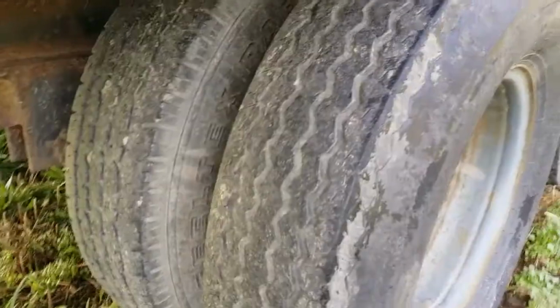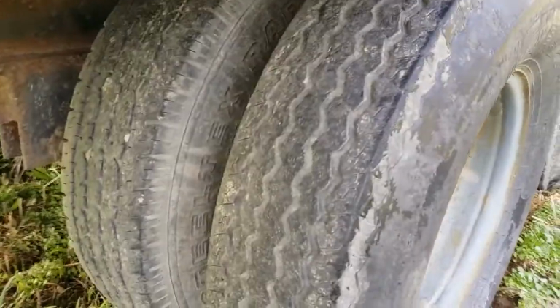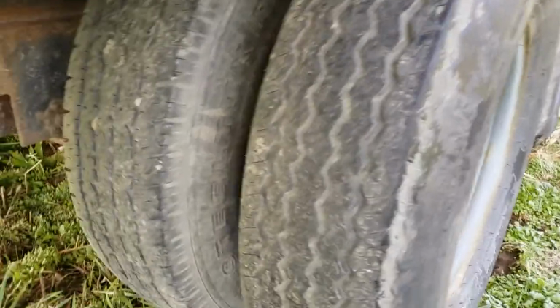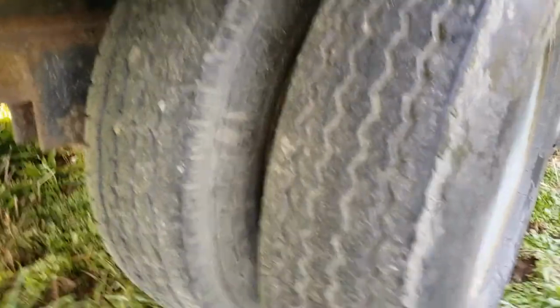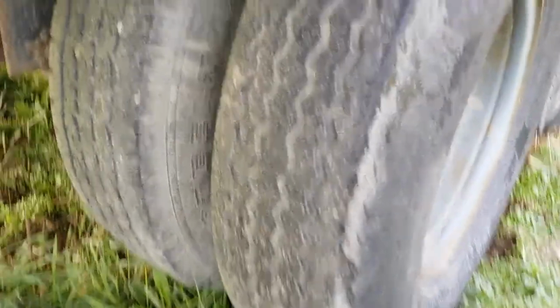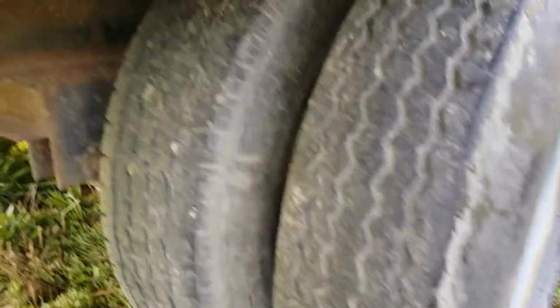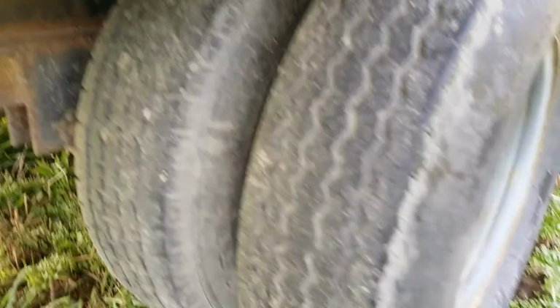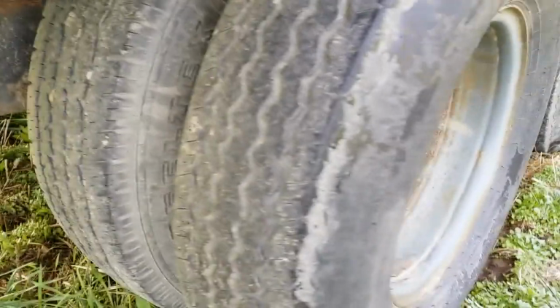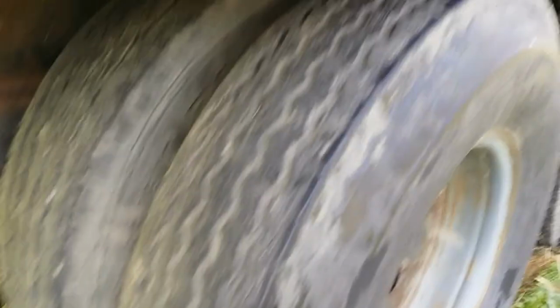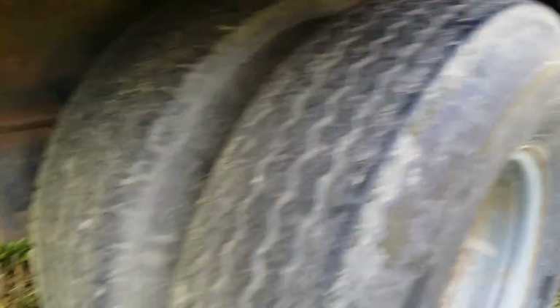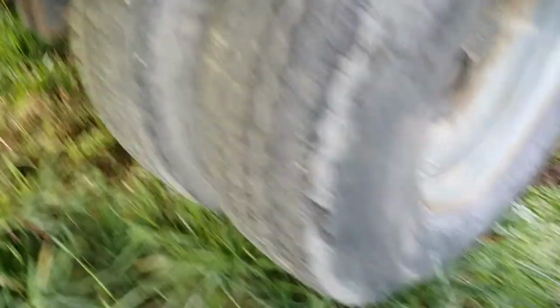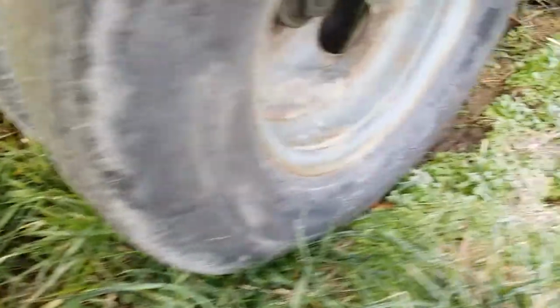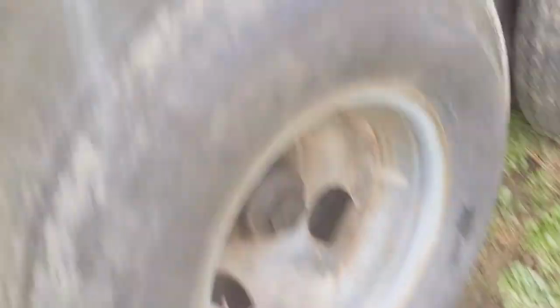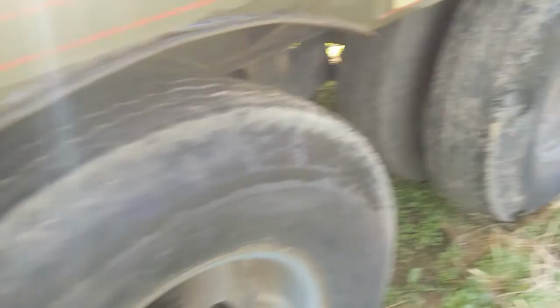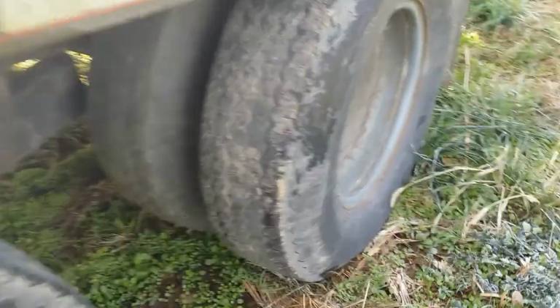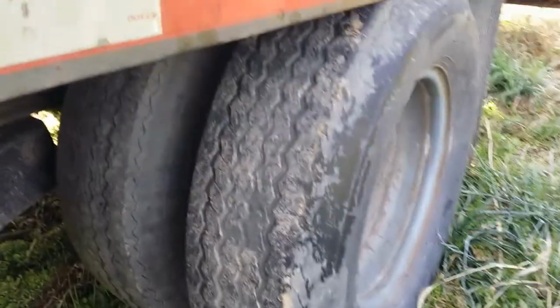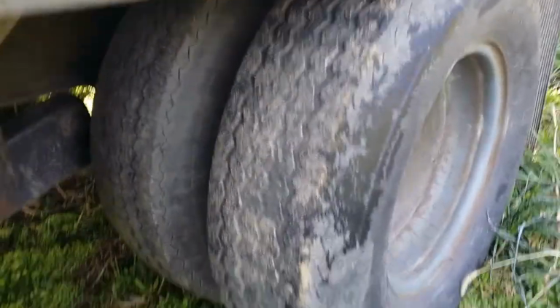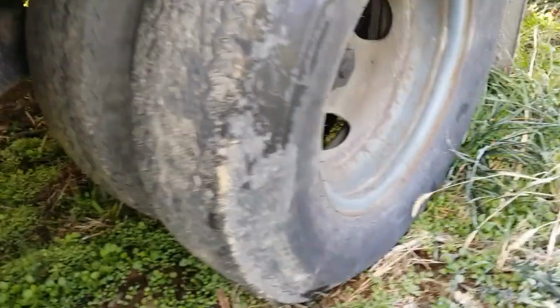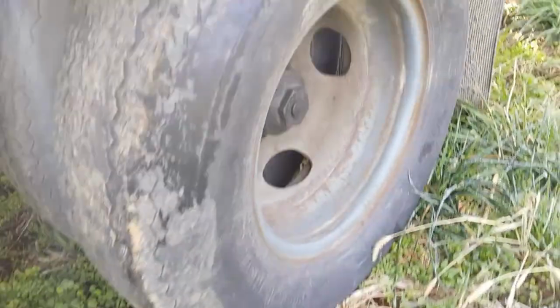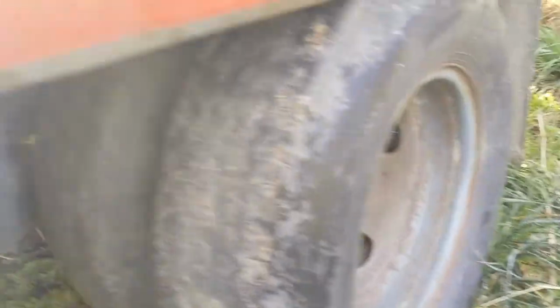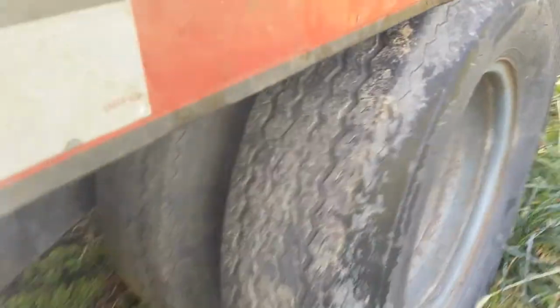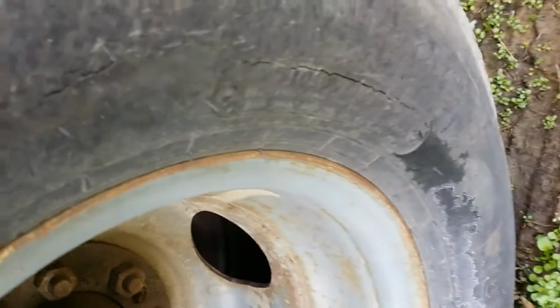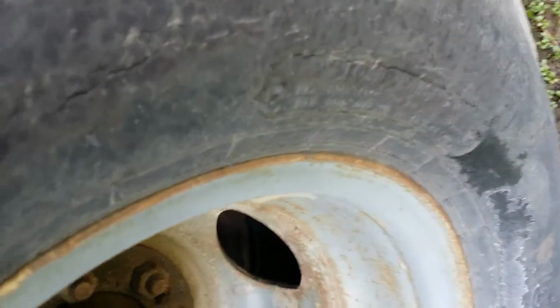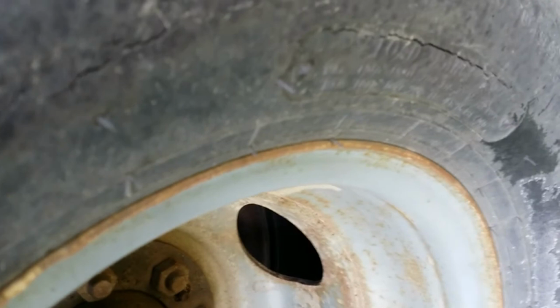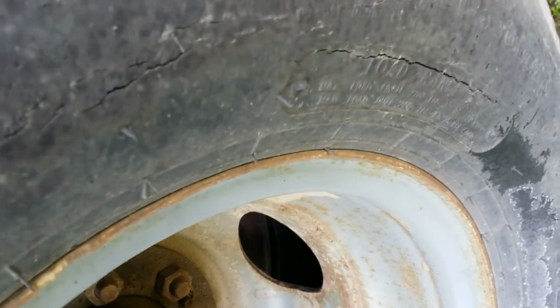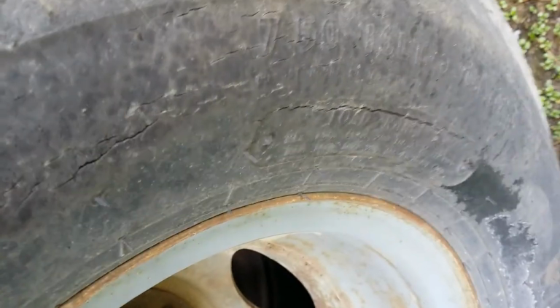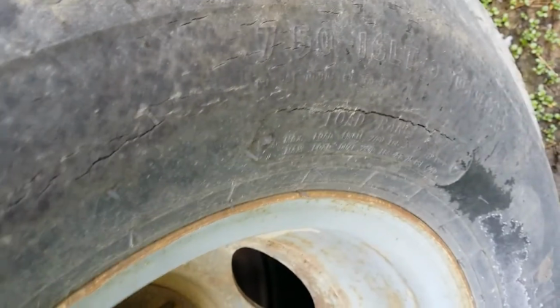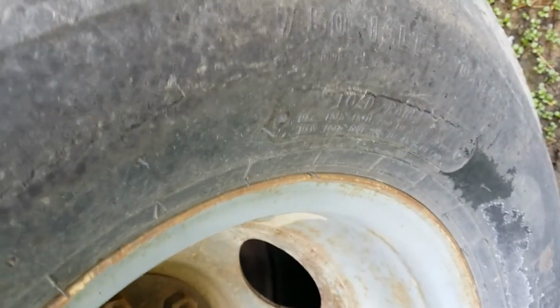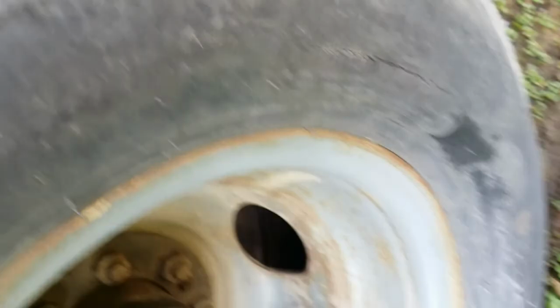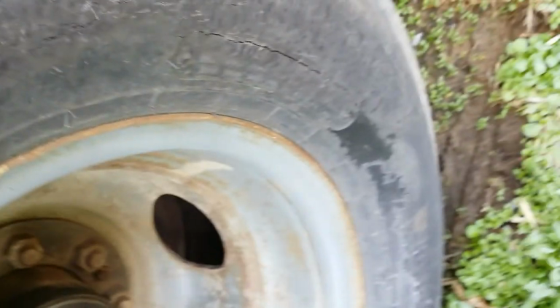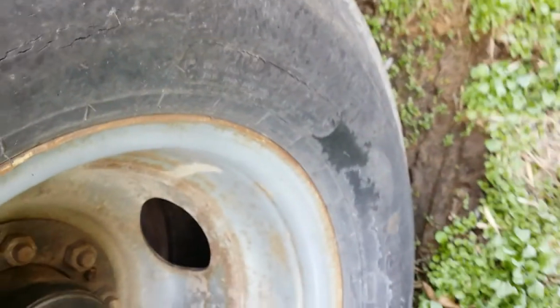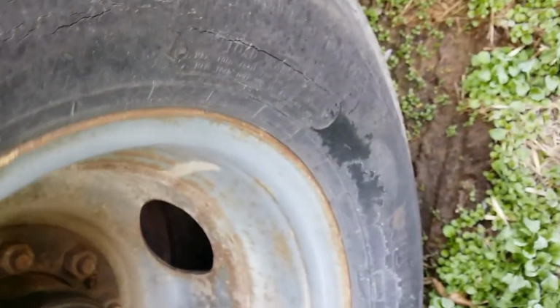The tires are not in the best condition. Some of them are, but some of them are kind of bald, as you can see here. I think they all stay pumped up. It says 7.50-16LT tubeless tire.